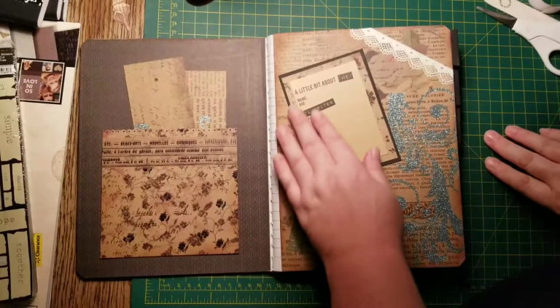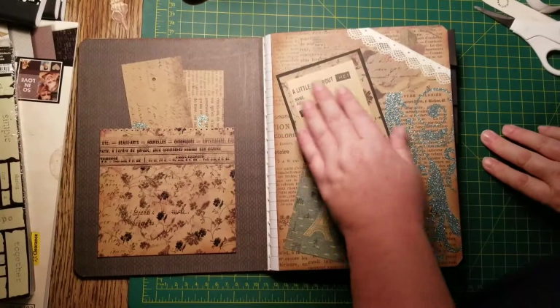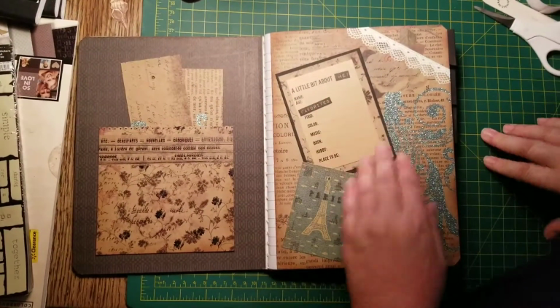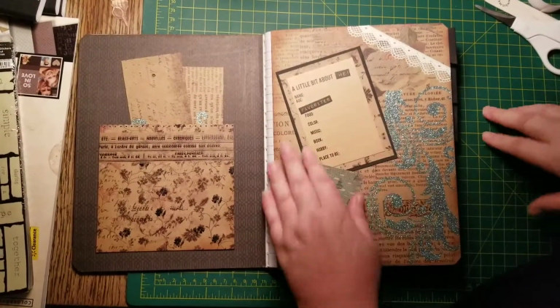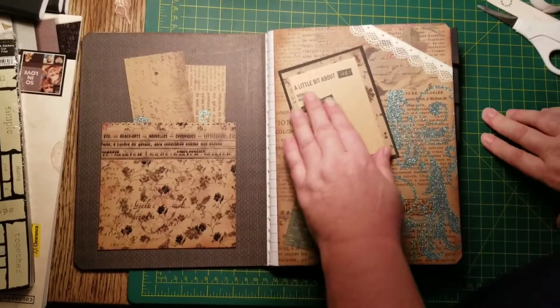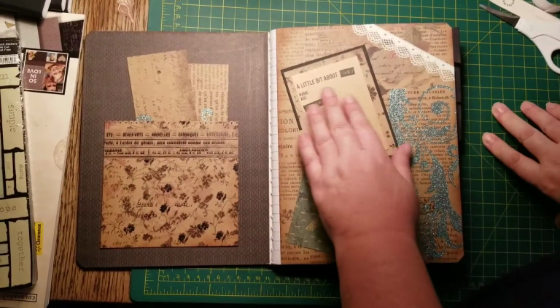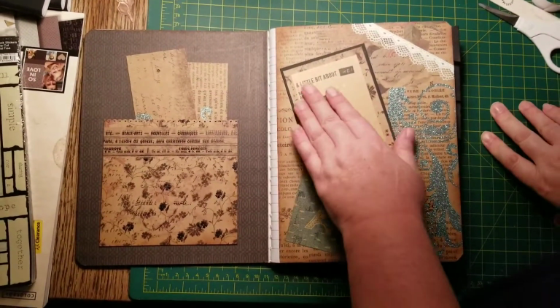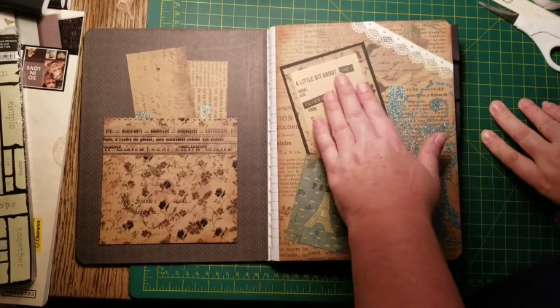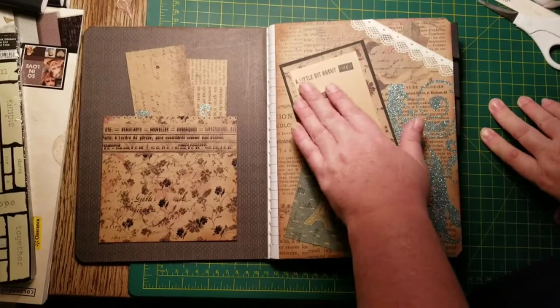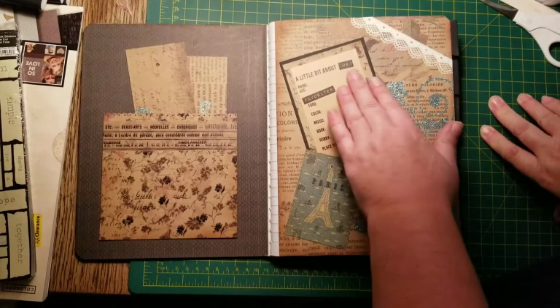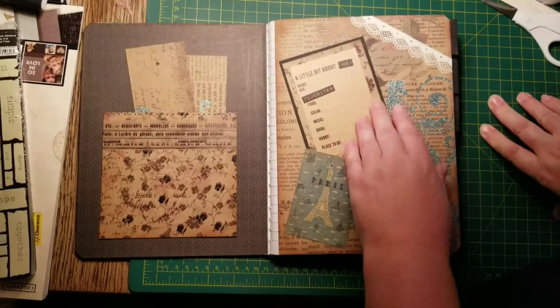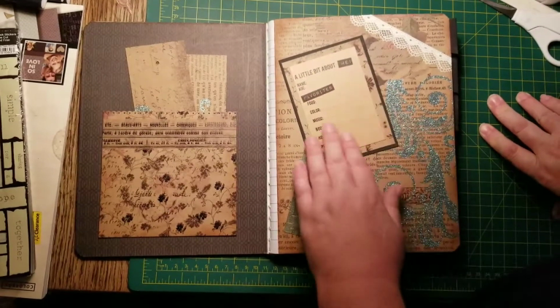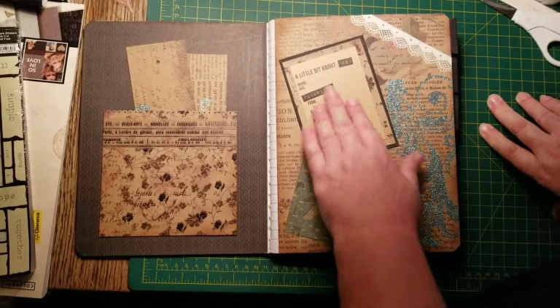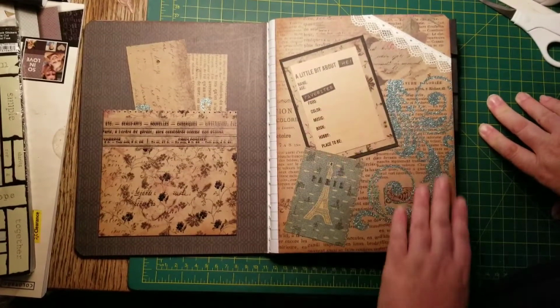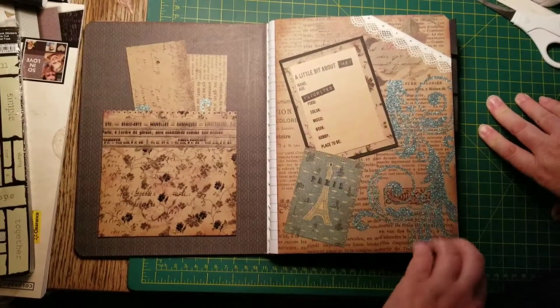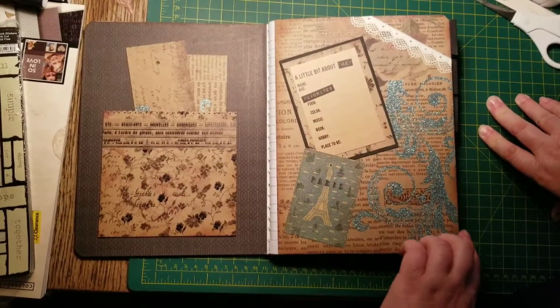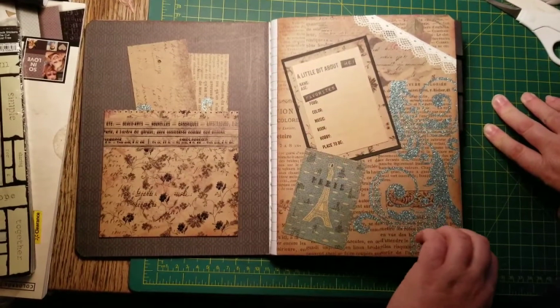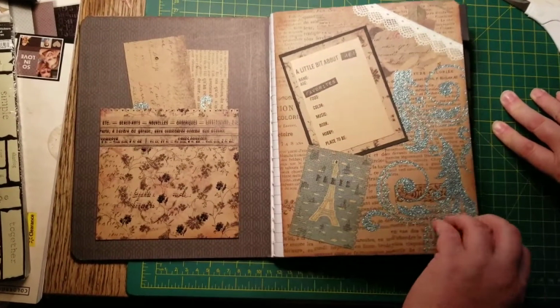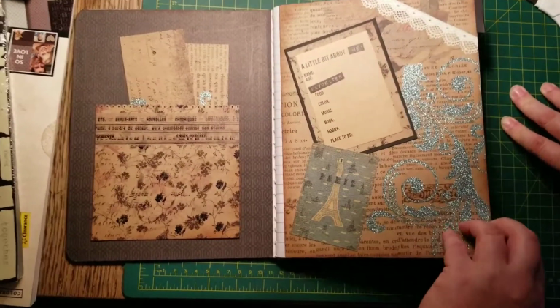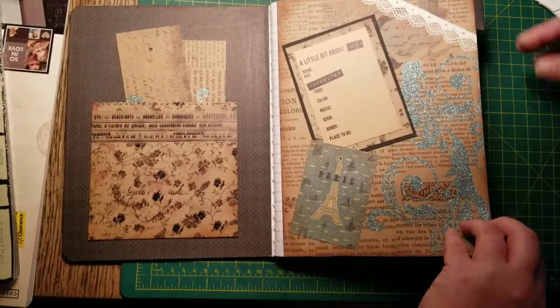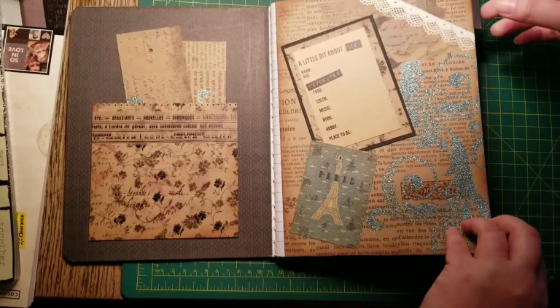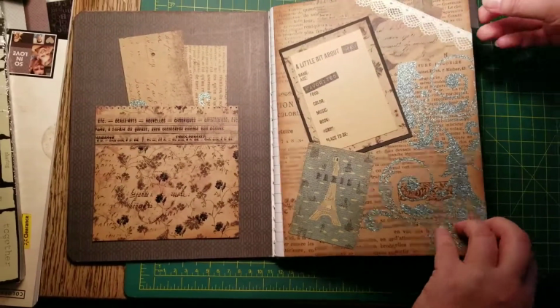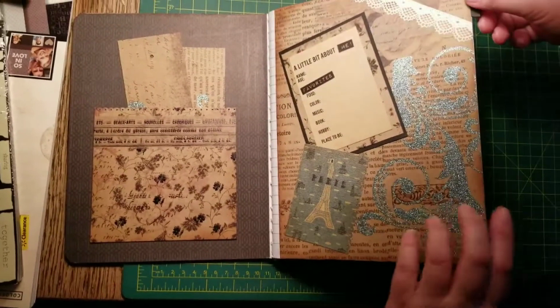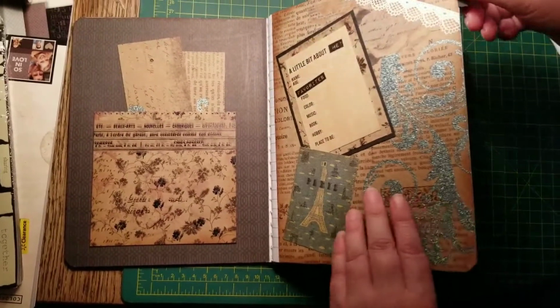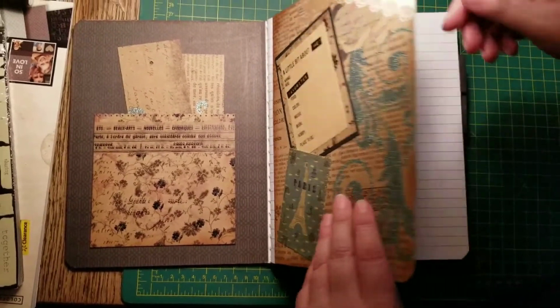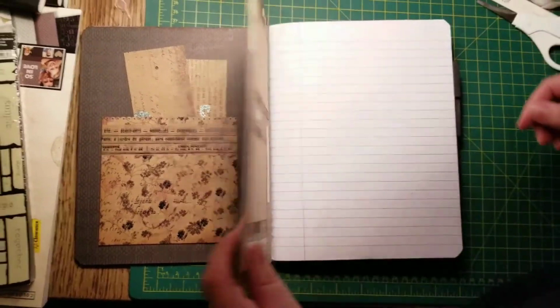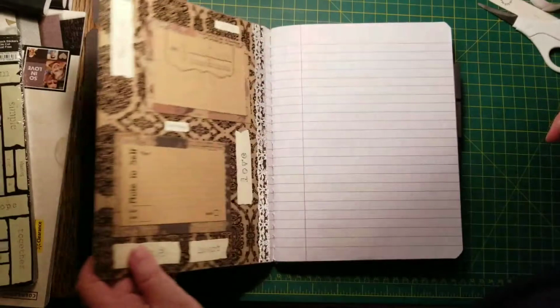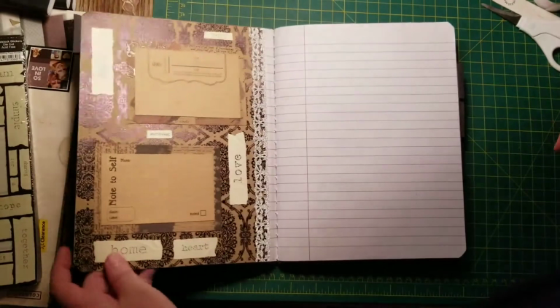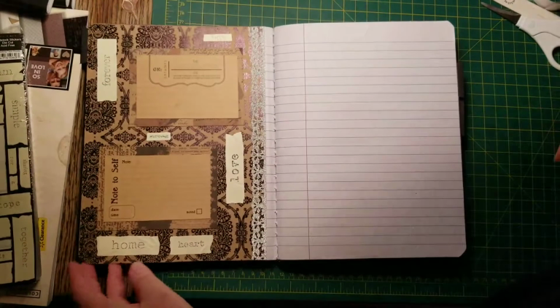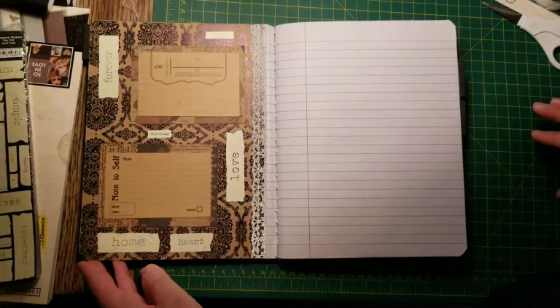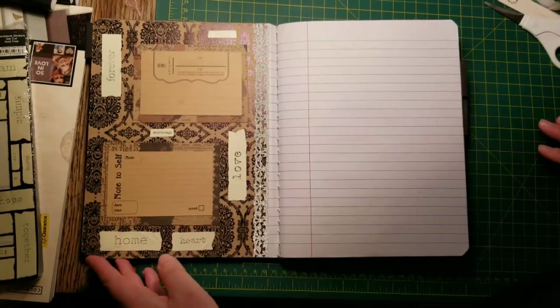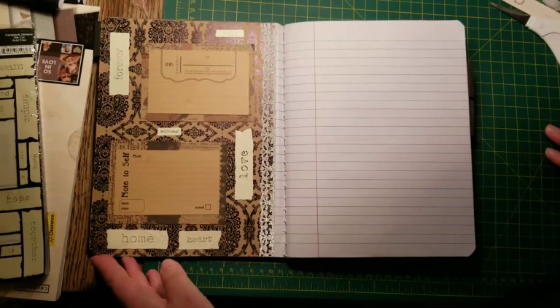So, this is a little bit about me. It says it's just a little thing to fill out. And then this is the back.